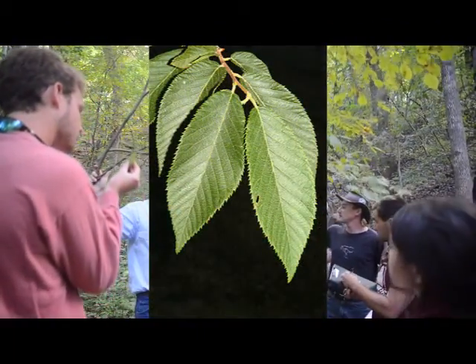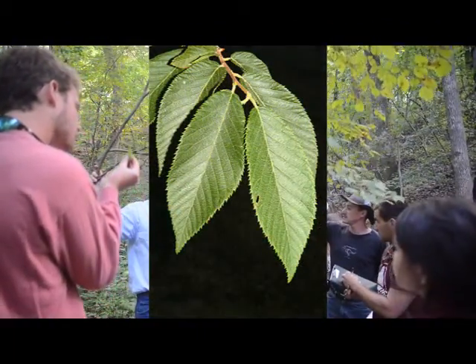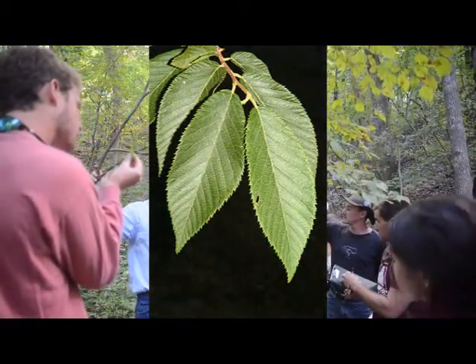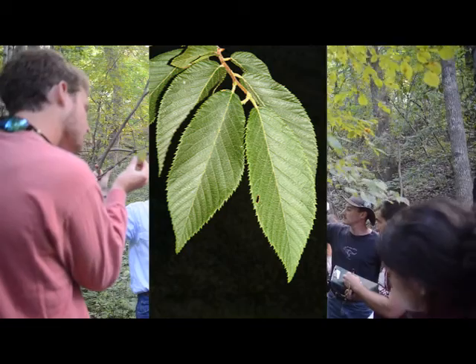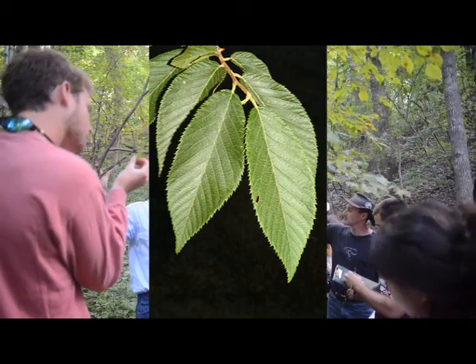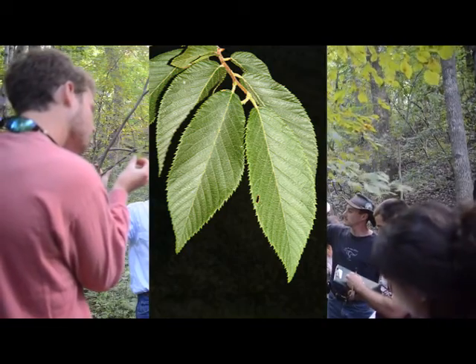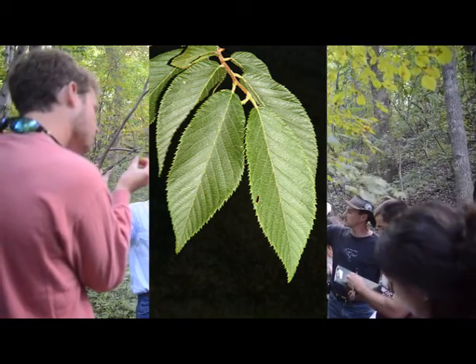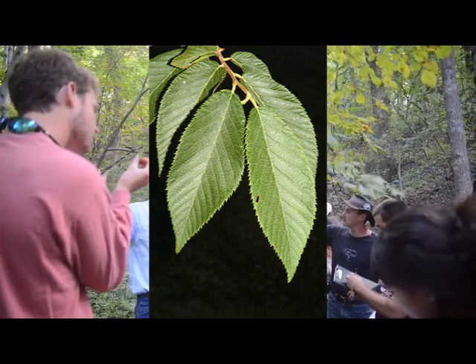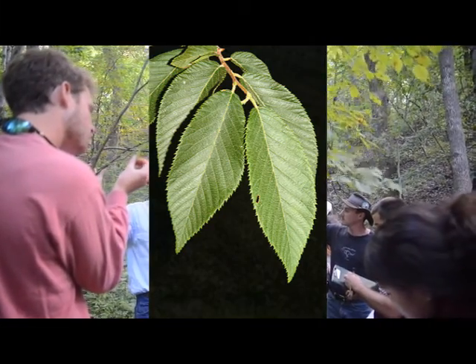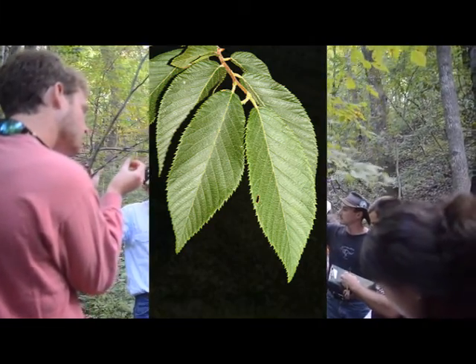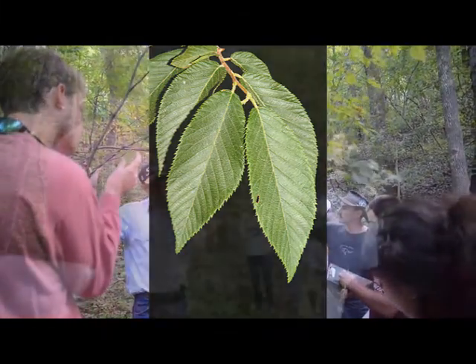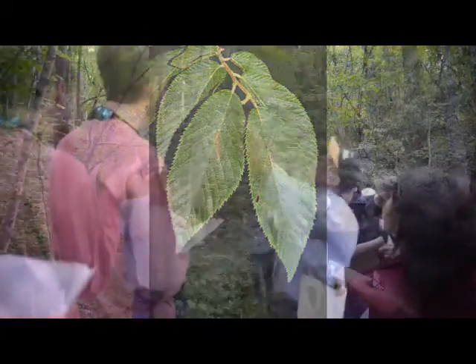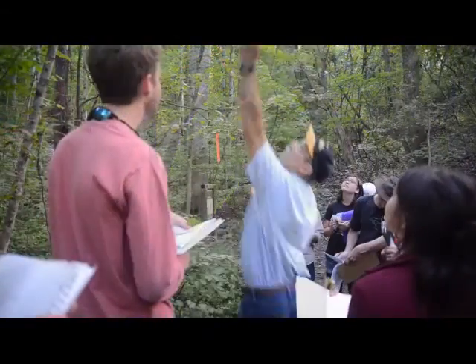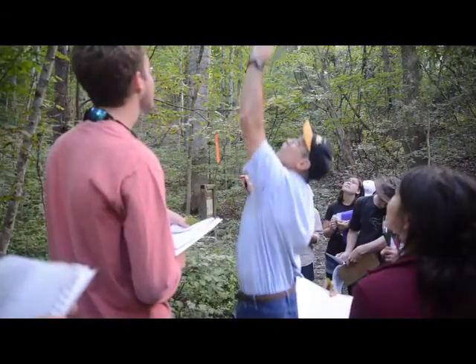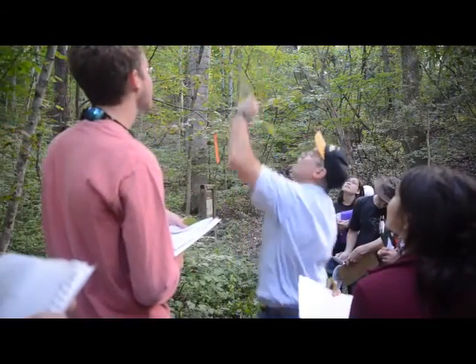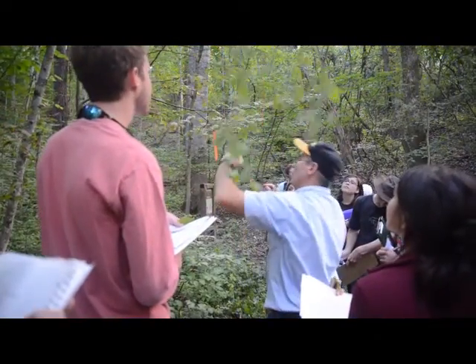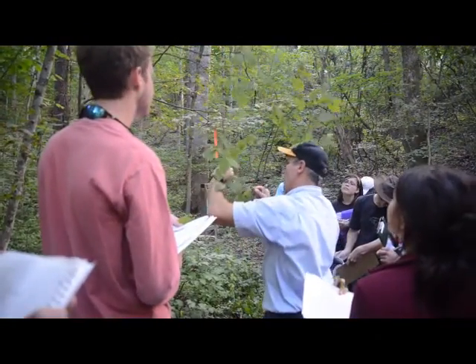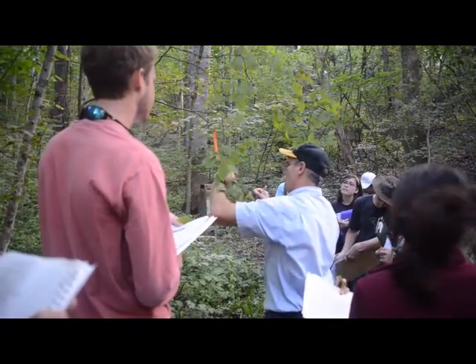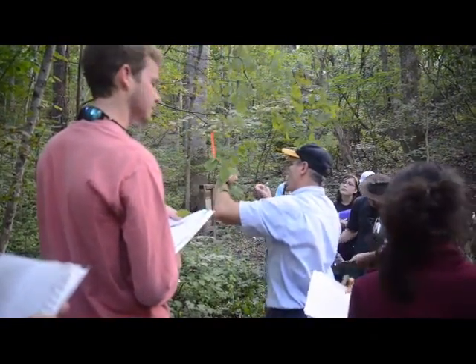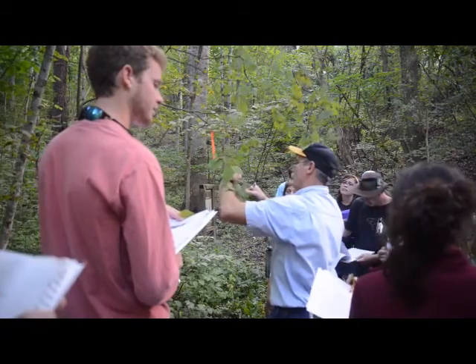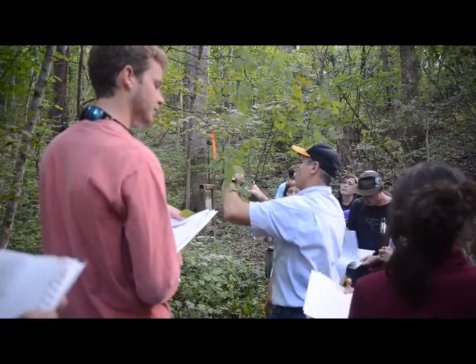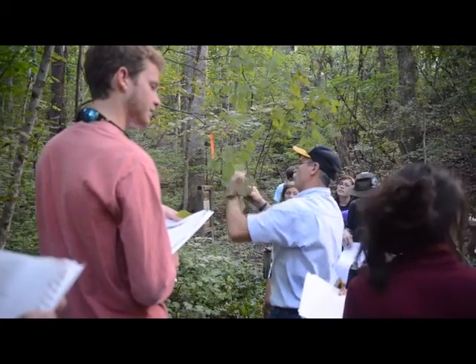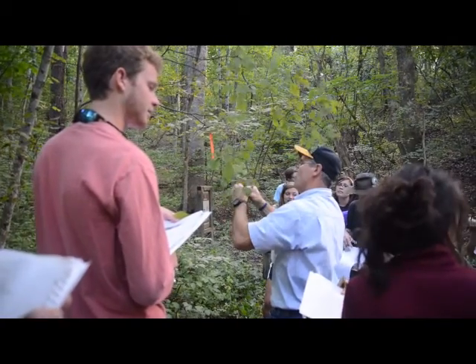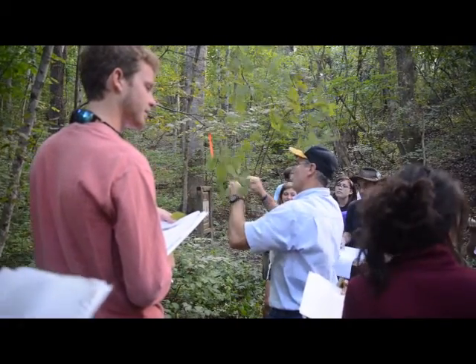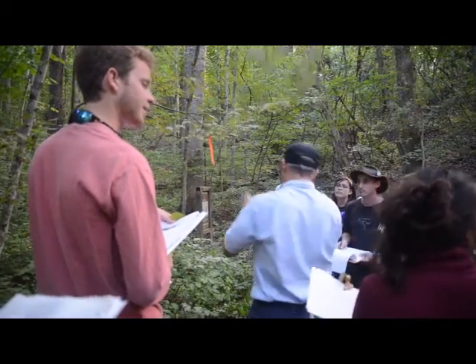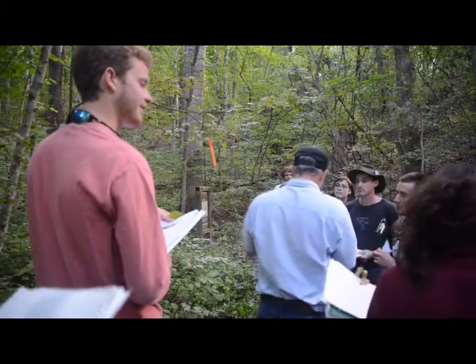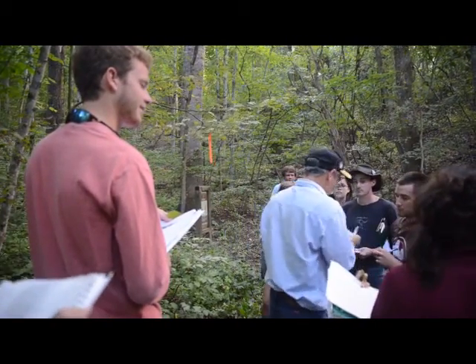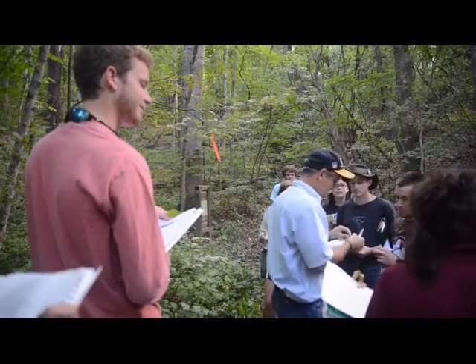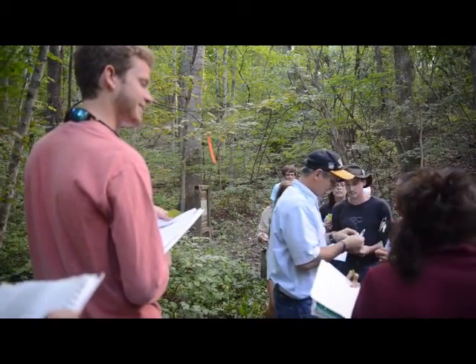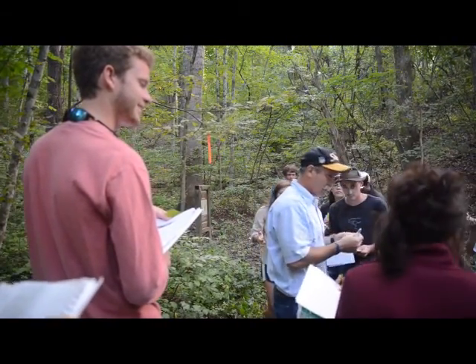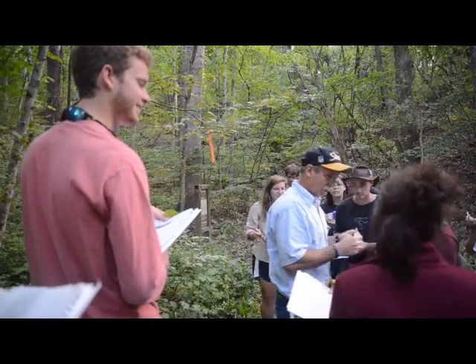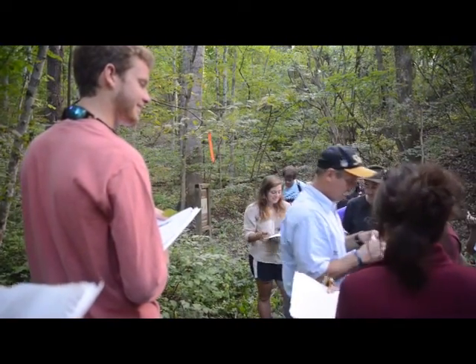Hop hornbeam. Now, who has a hand lens? That's what I need here. Yeah, here's some good ones. You want to look at this with your hand lens.